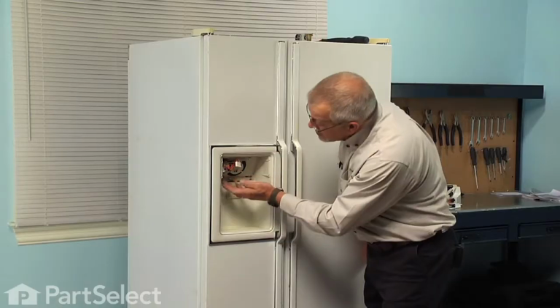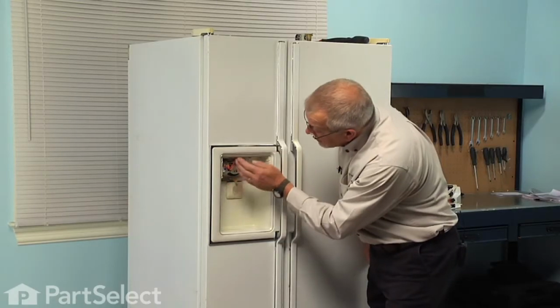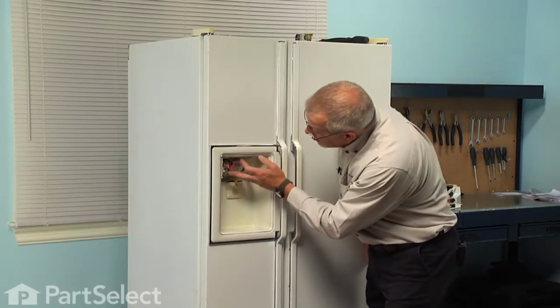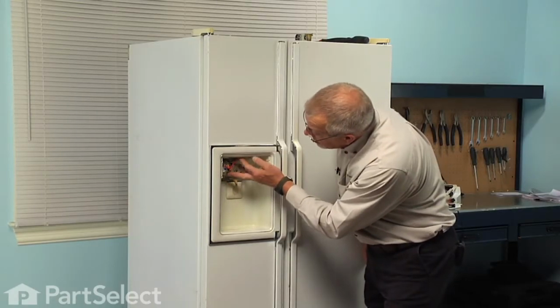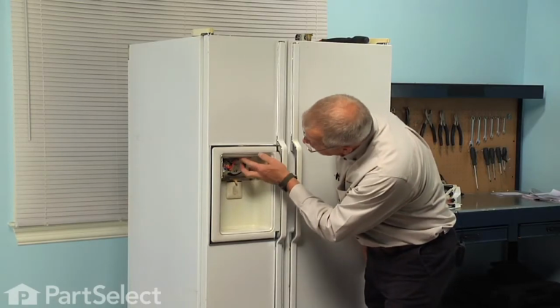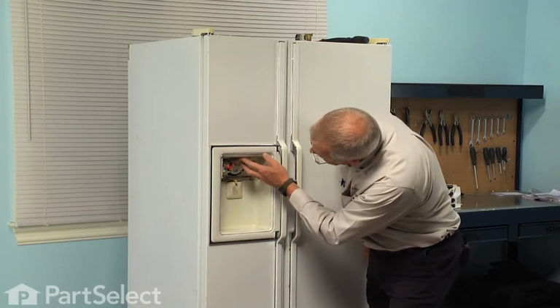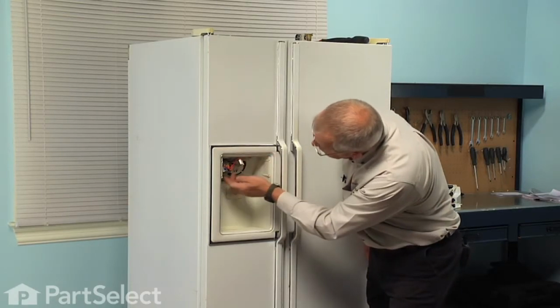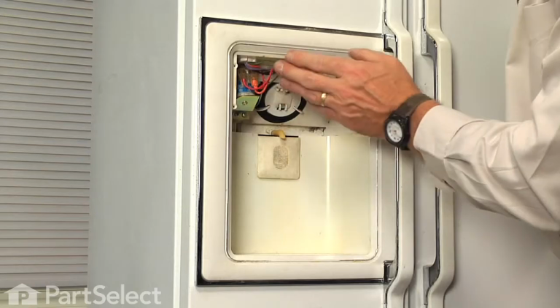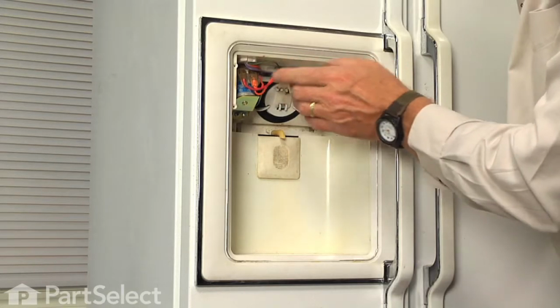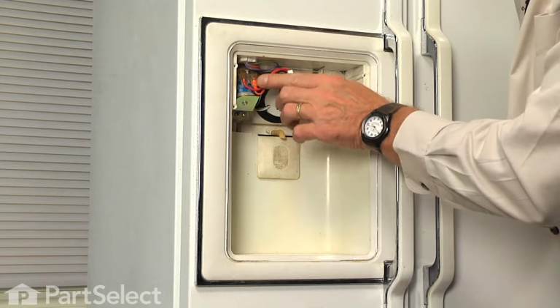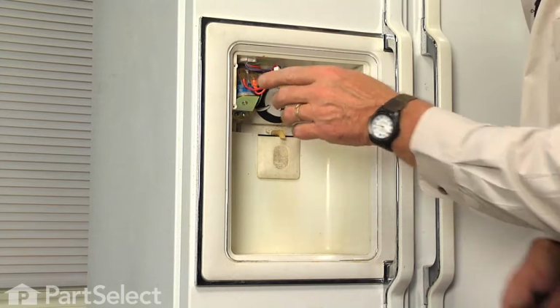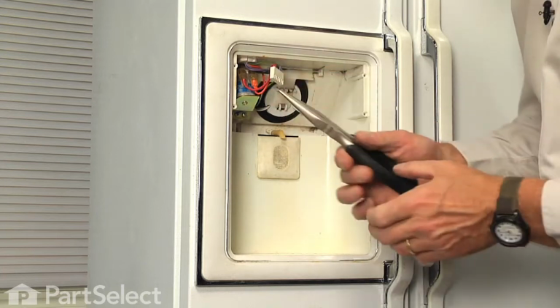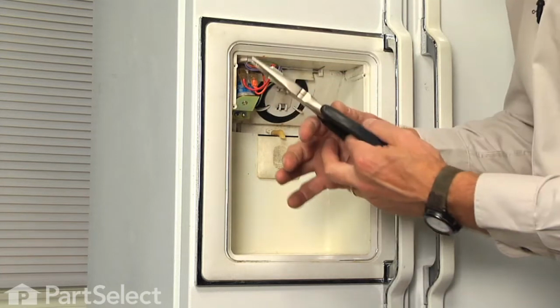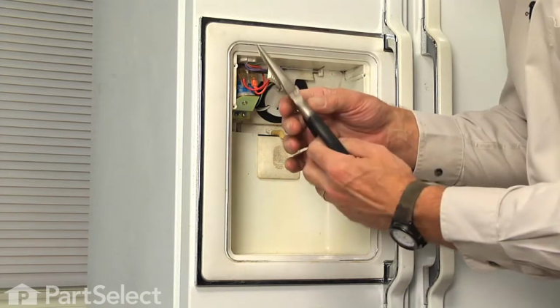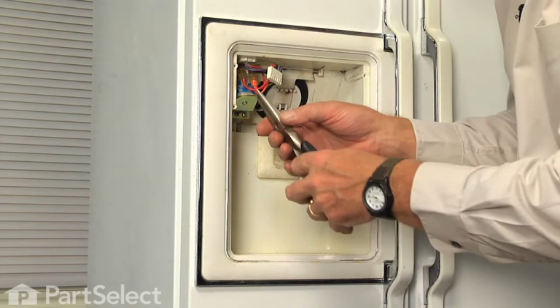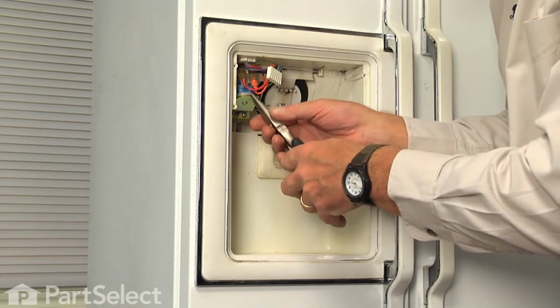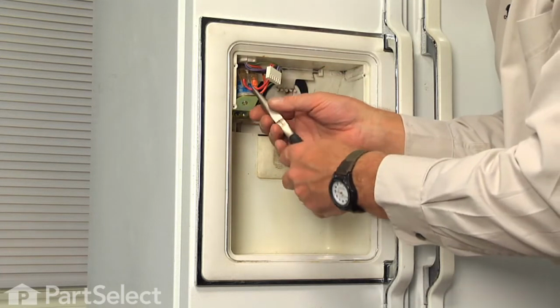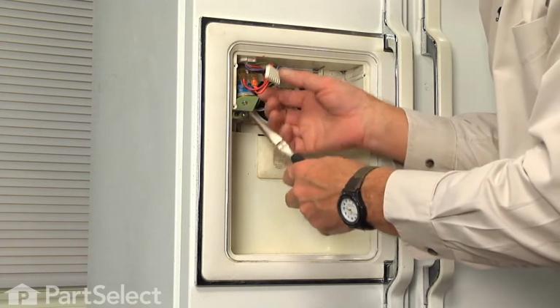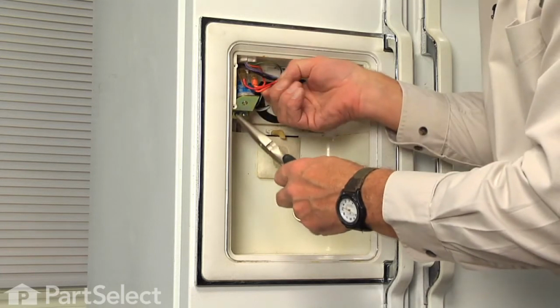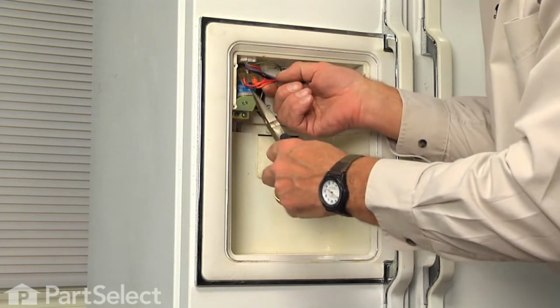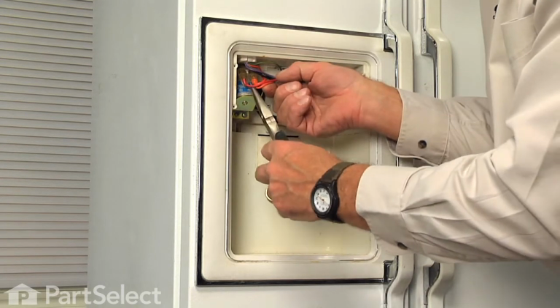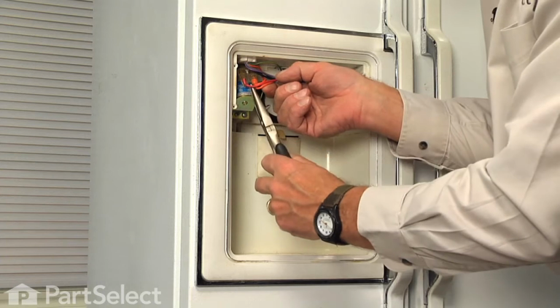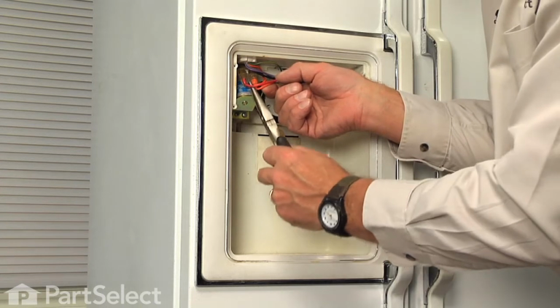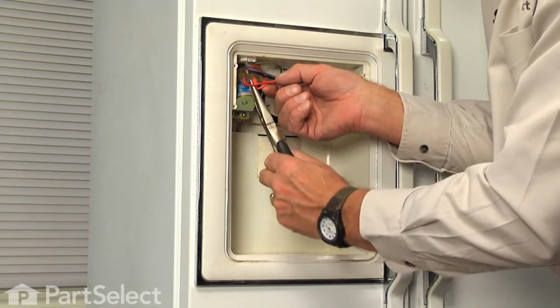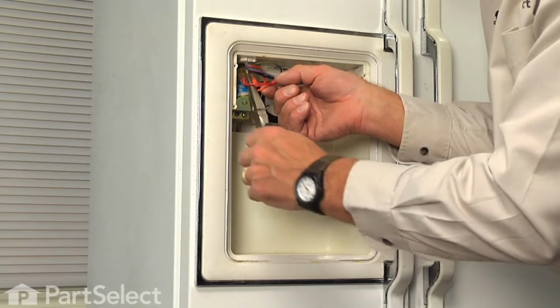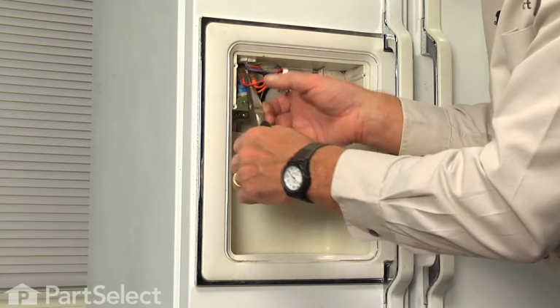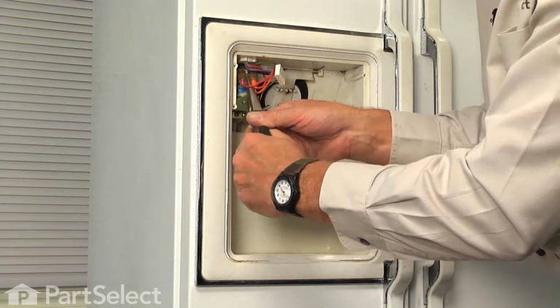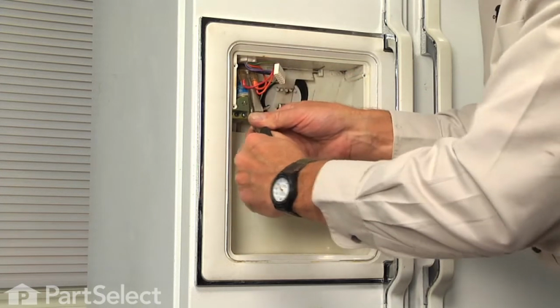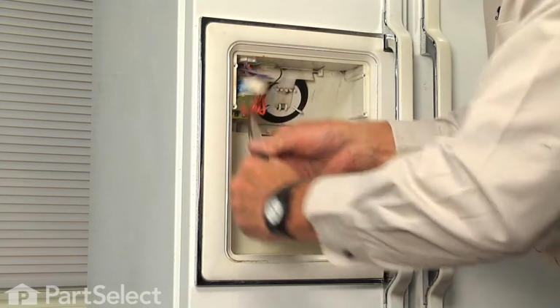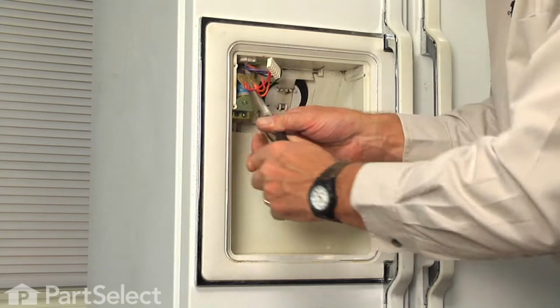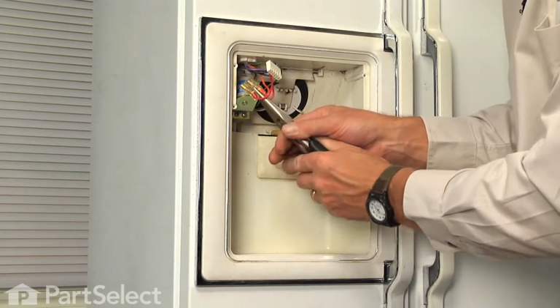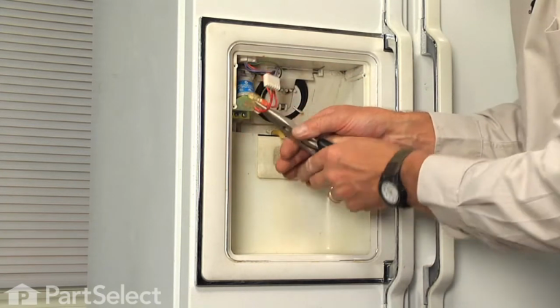Now we can see the solenoid located over on the left-hand side here. Our next step will be to disconnect the wire harness — use a pair of needle nose pliers and grasp the connector, not the wires, and pull that off of the solenoid.